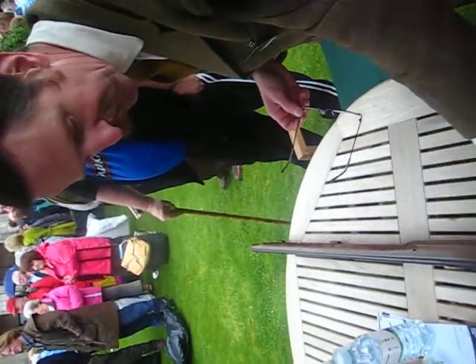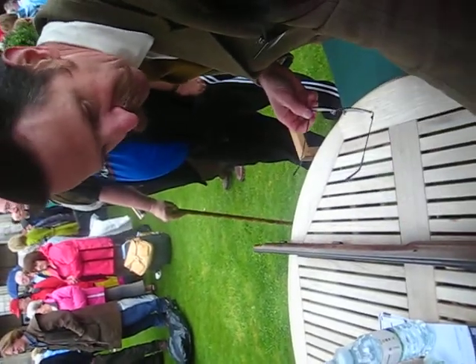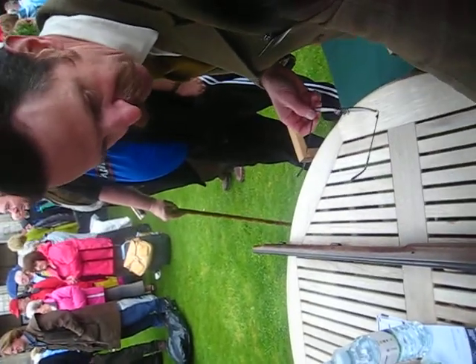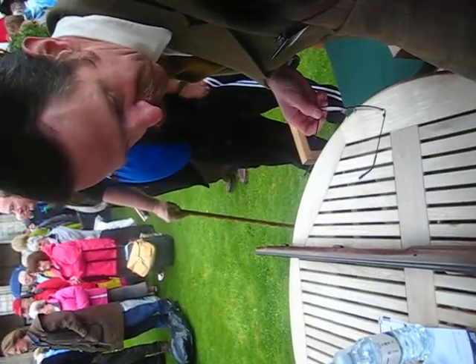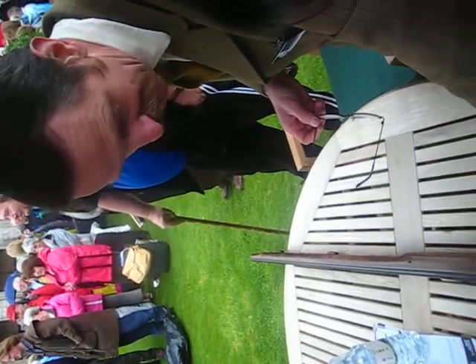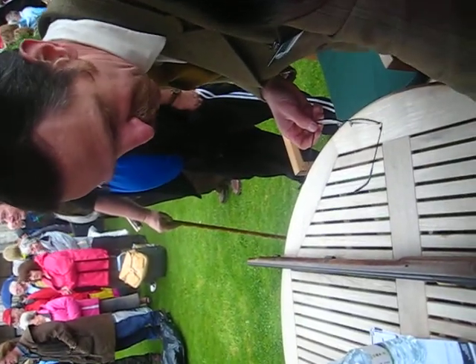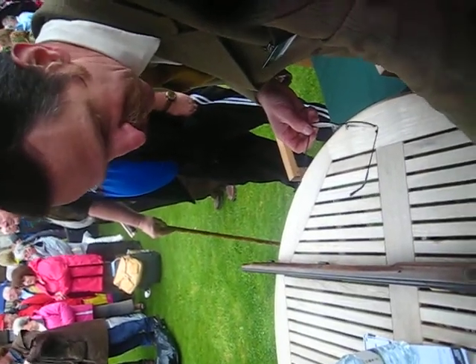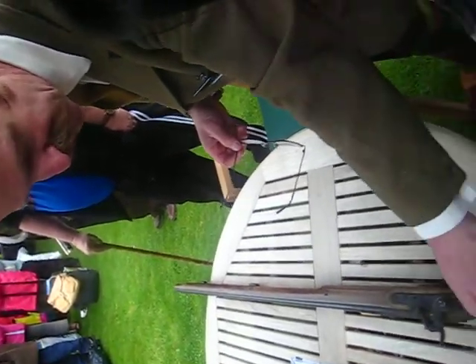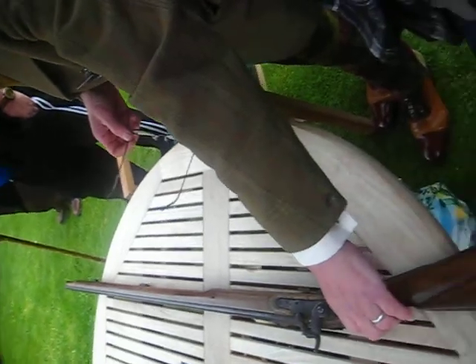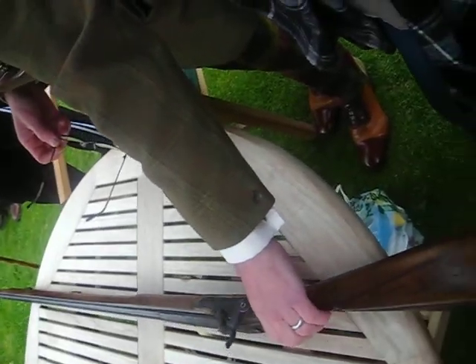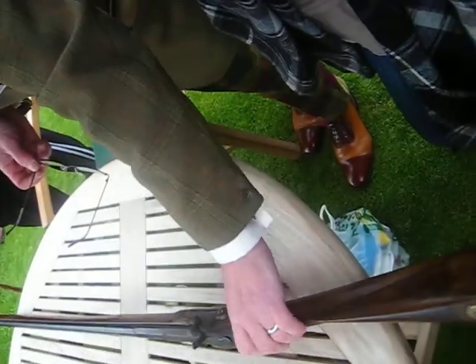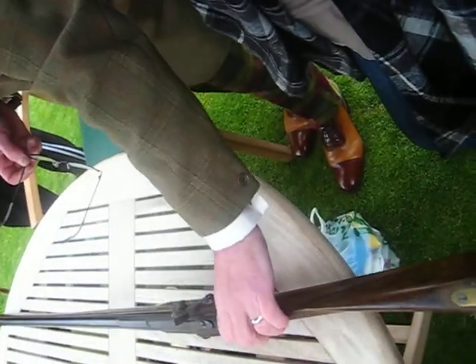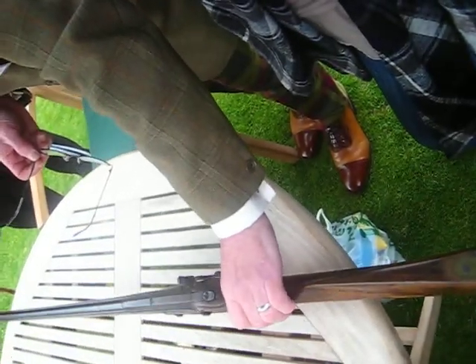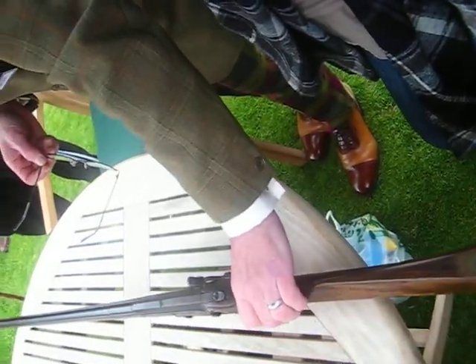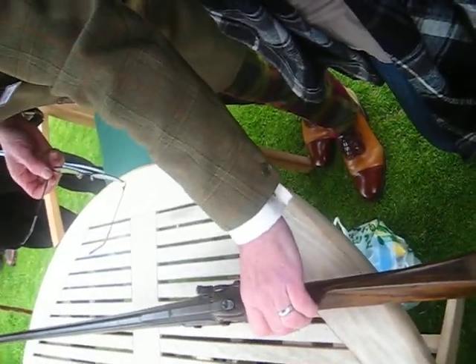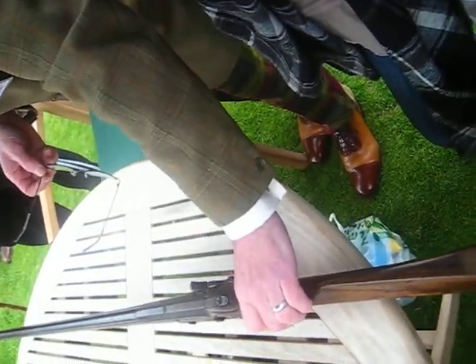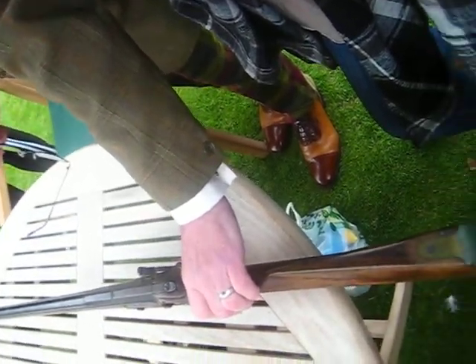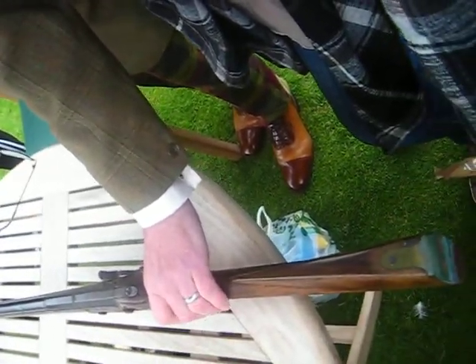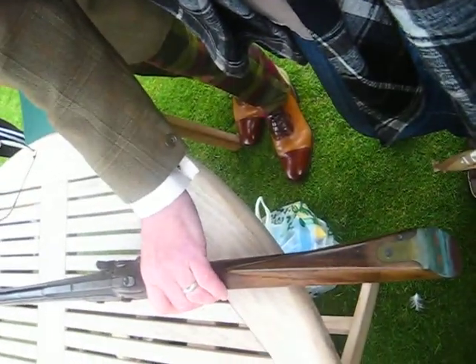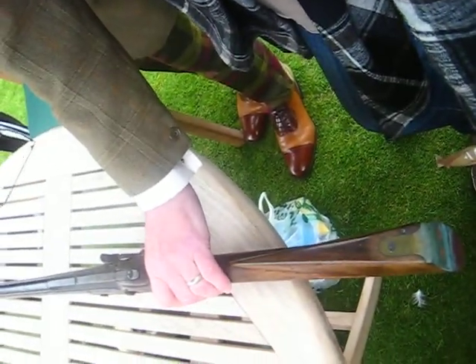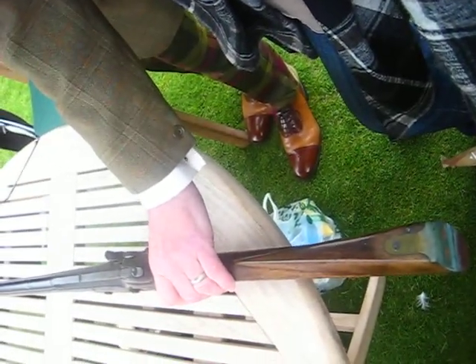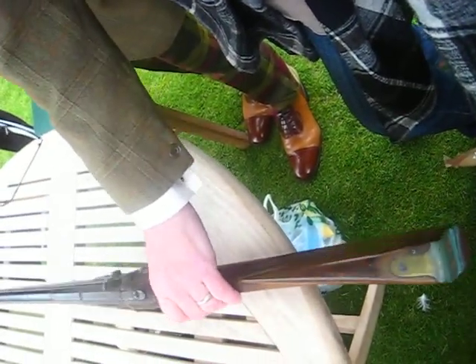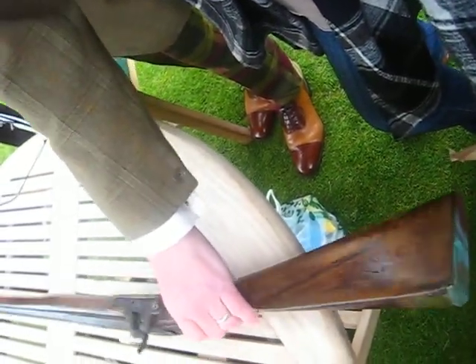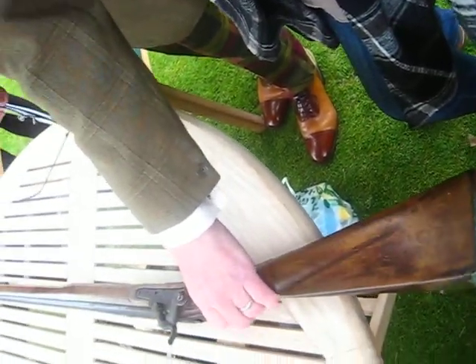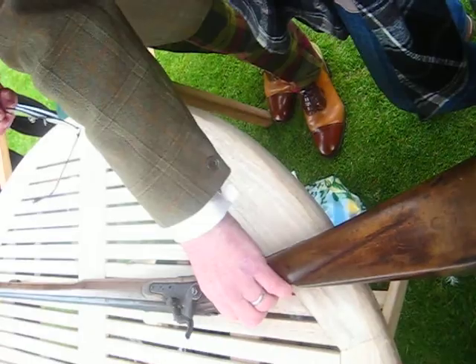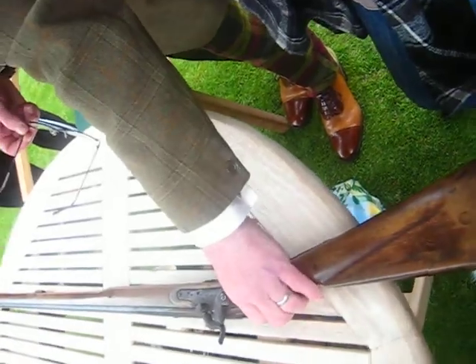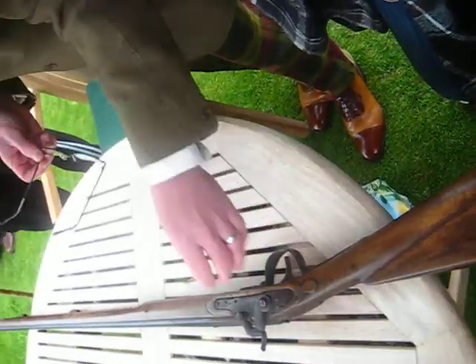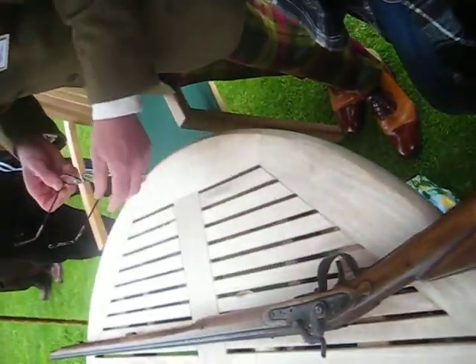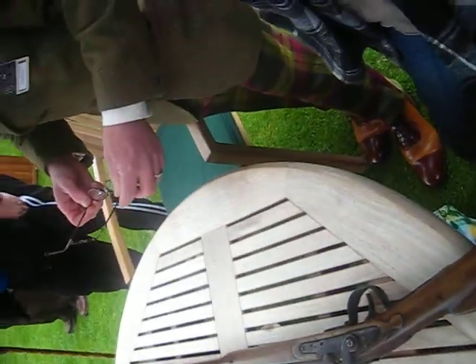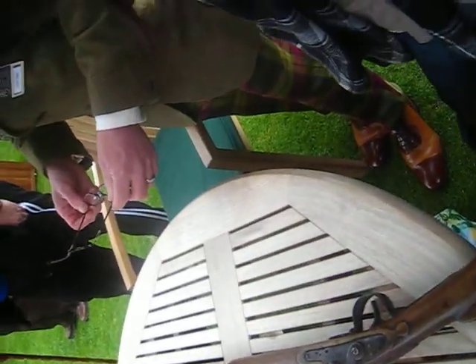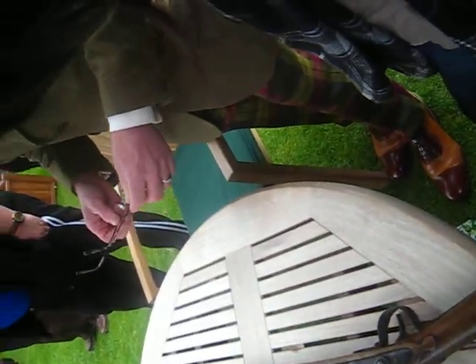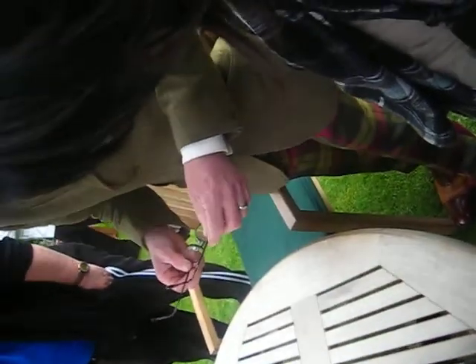No huge value, it's quite a decorative thing. If you had to go to an antique shop and cough up for that, you'd probably pay a couple of hundred quid.